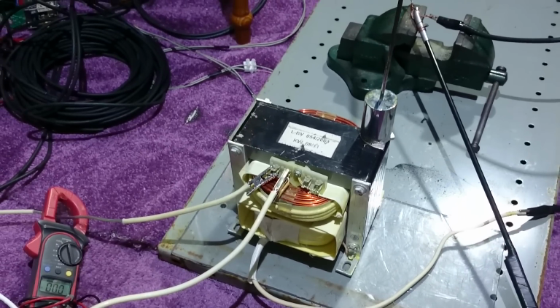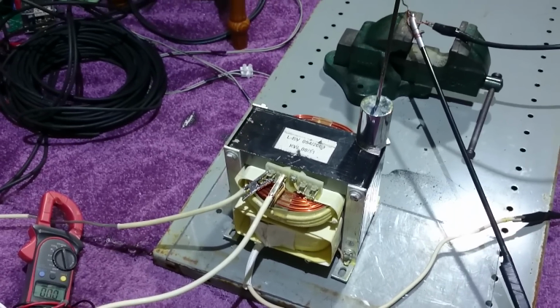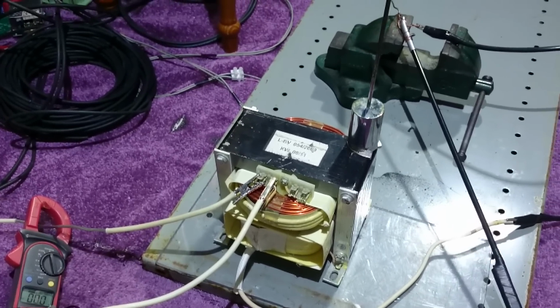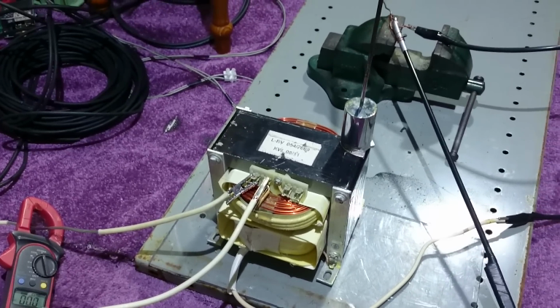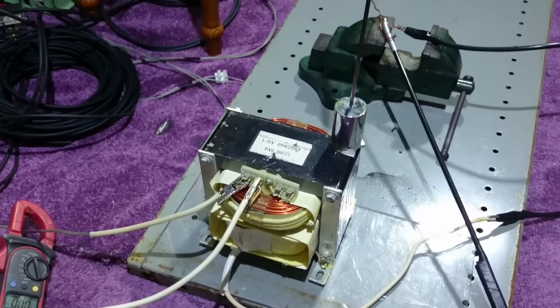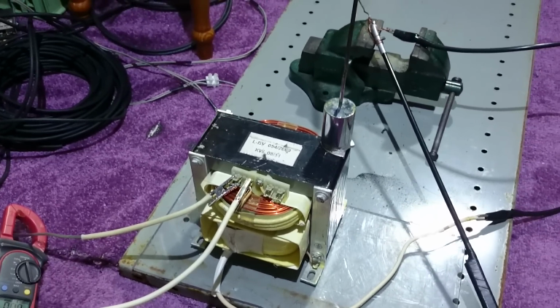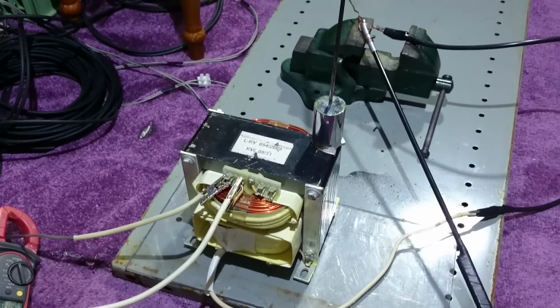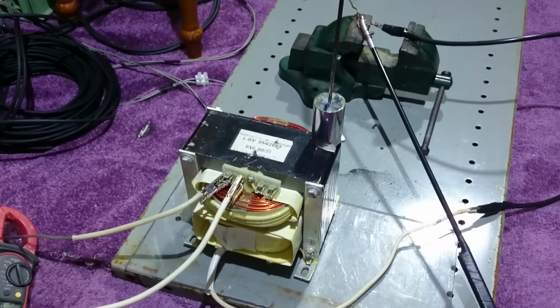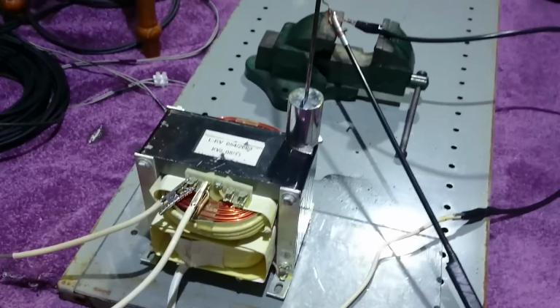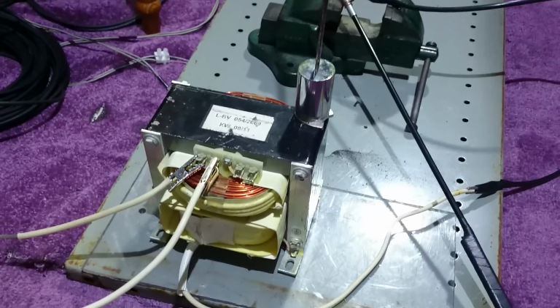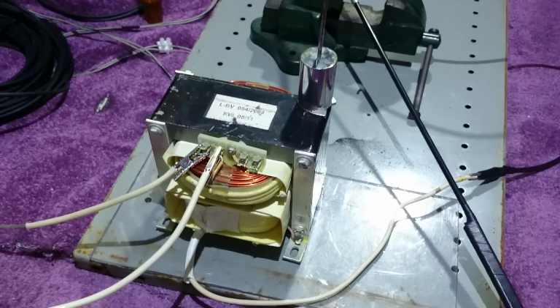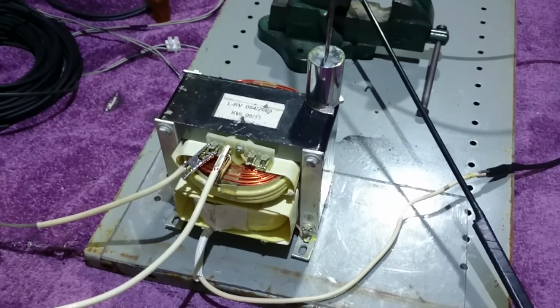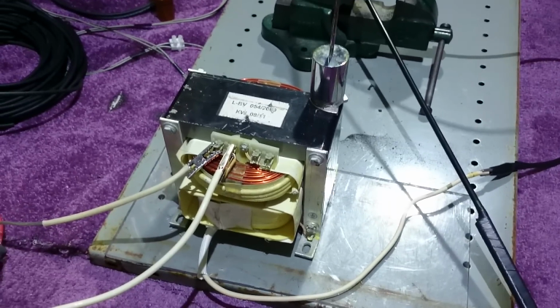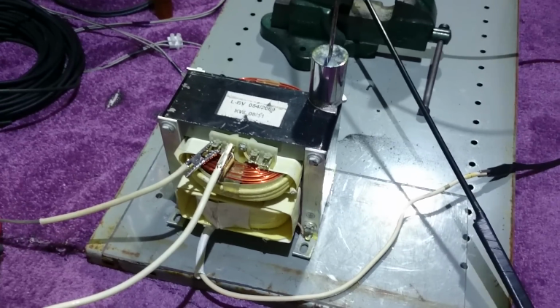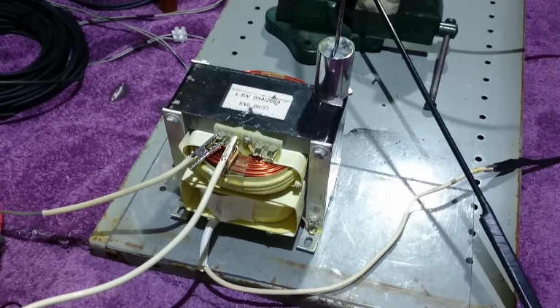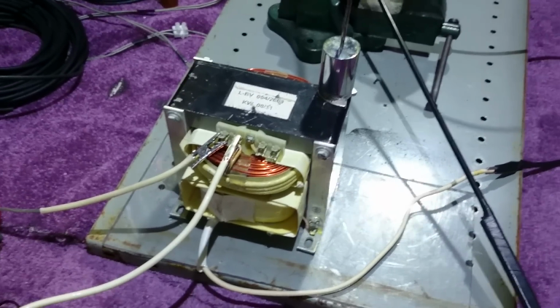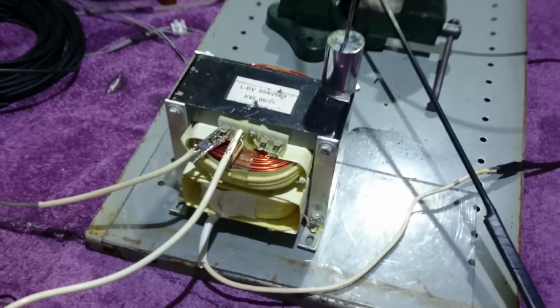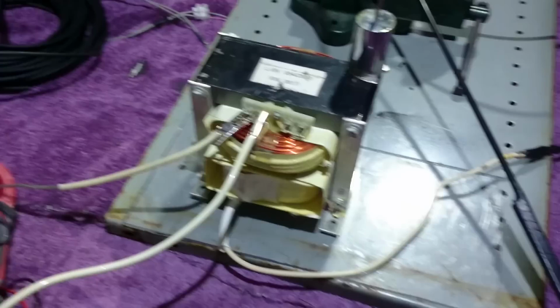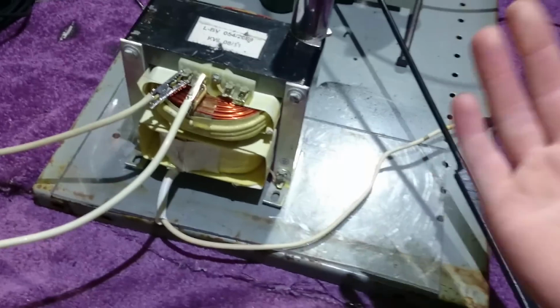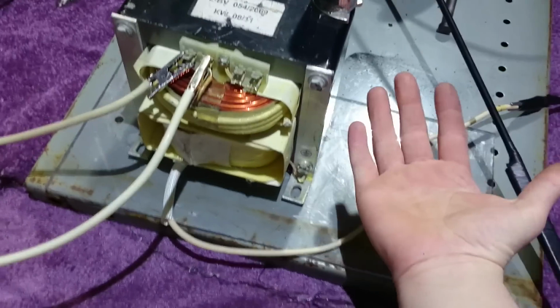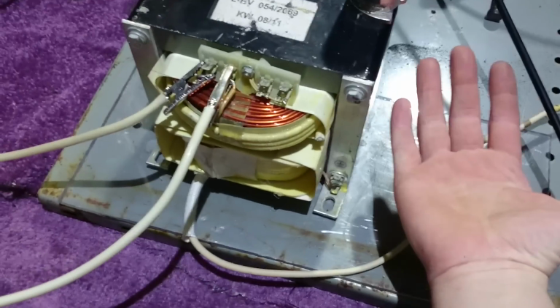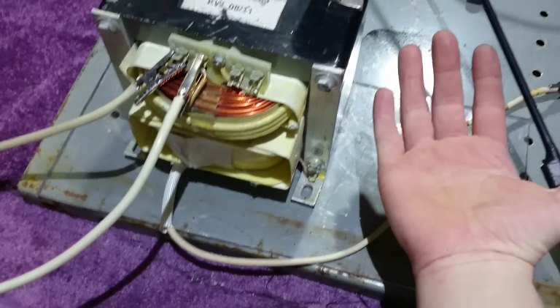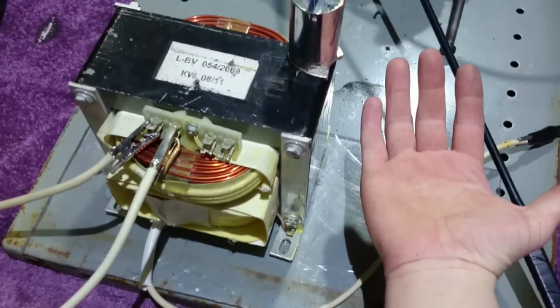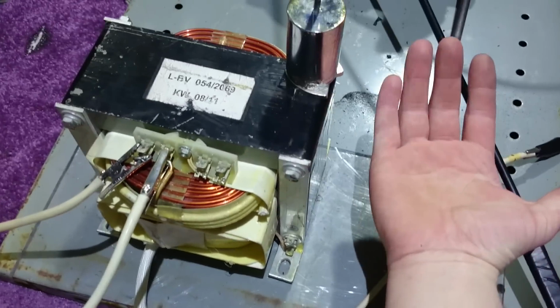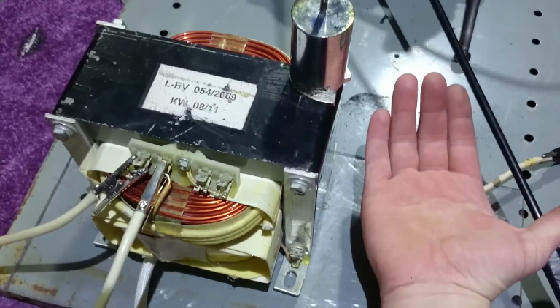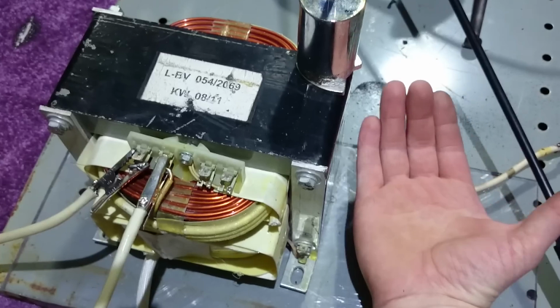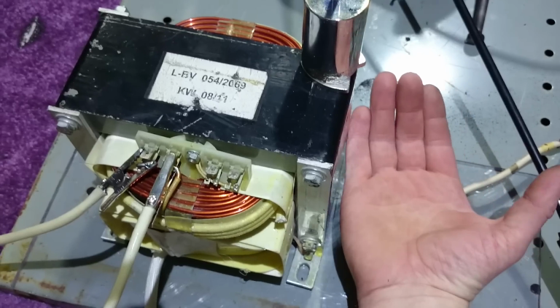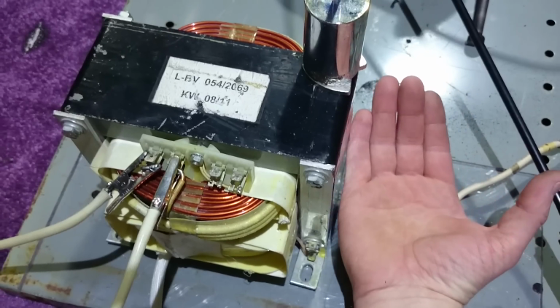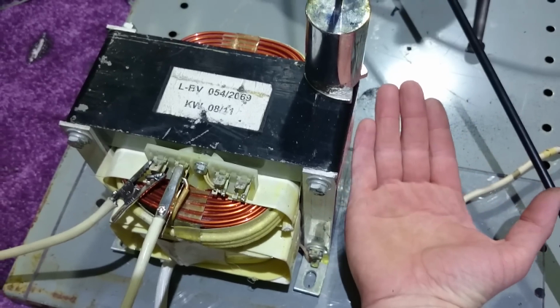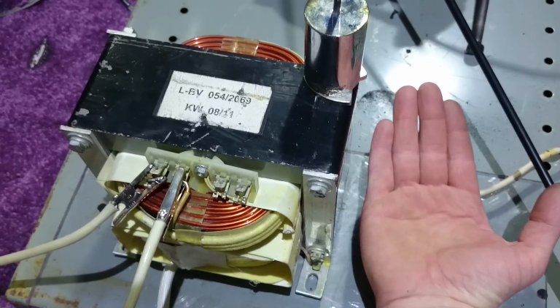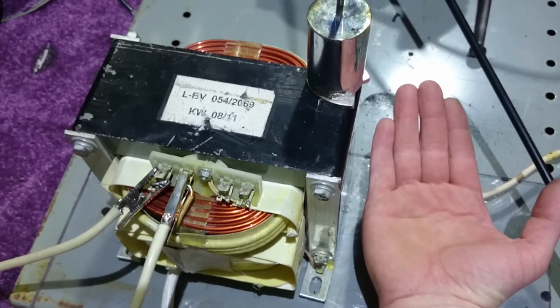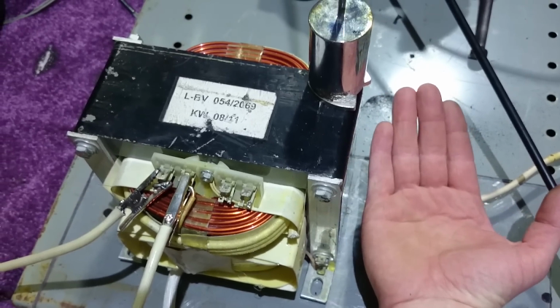Oh excuse me guys, how about that? One big massive MOT — there's my hand next to it. It's big.